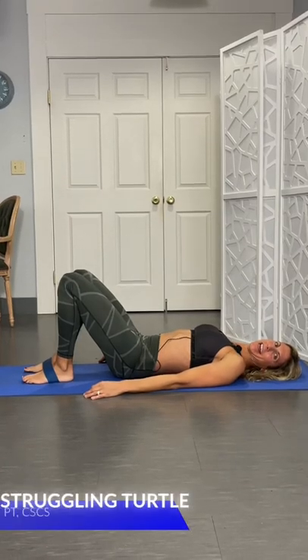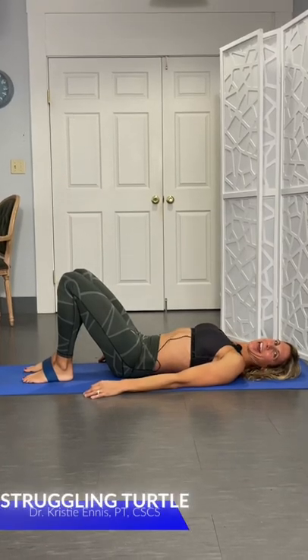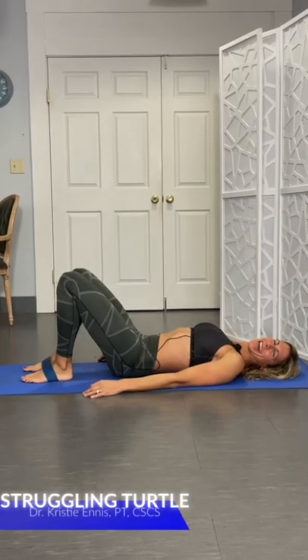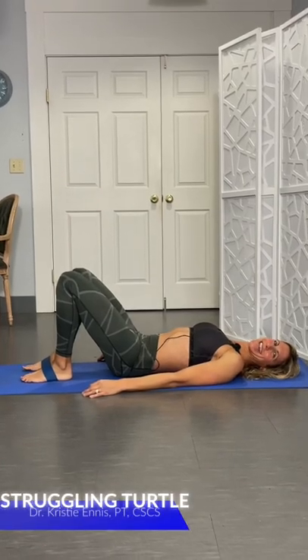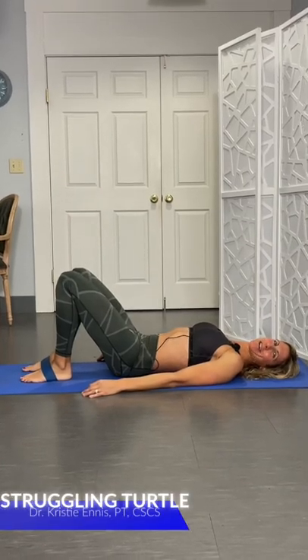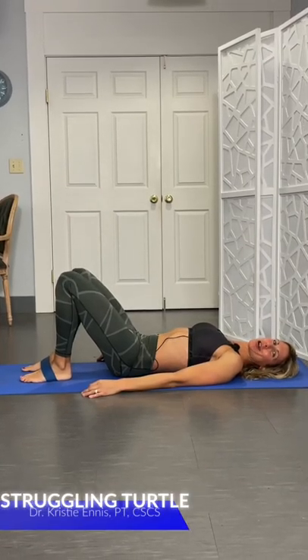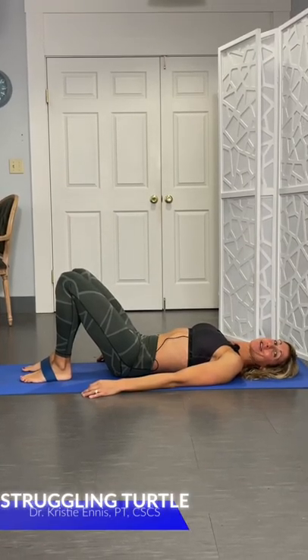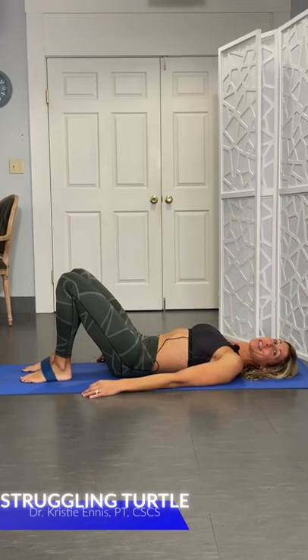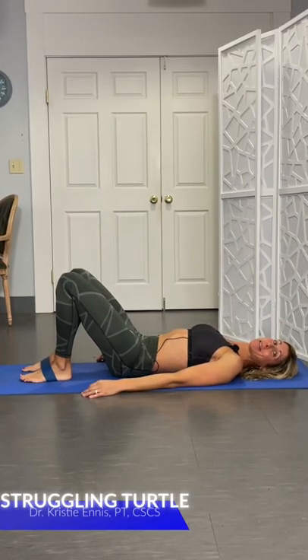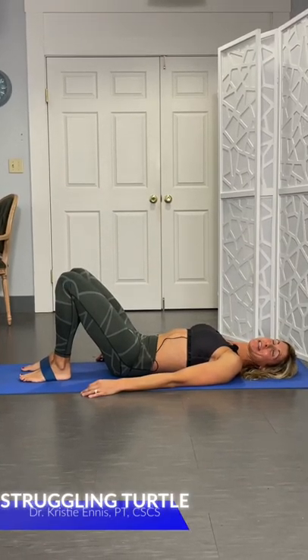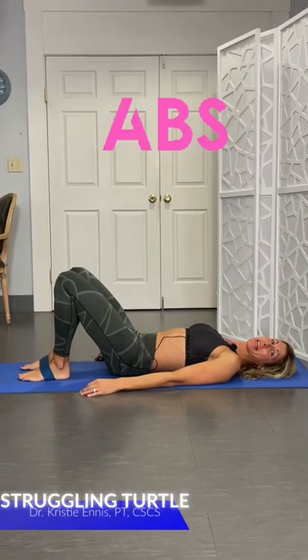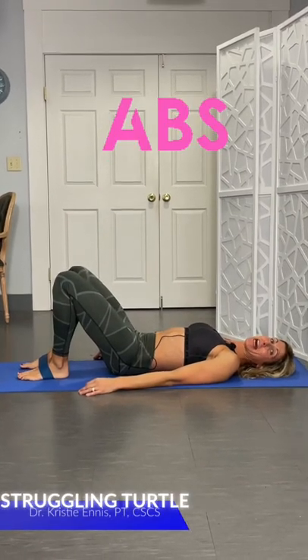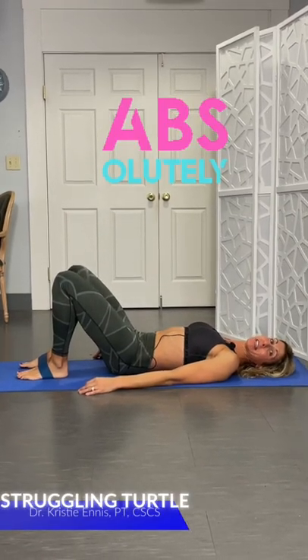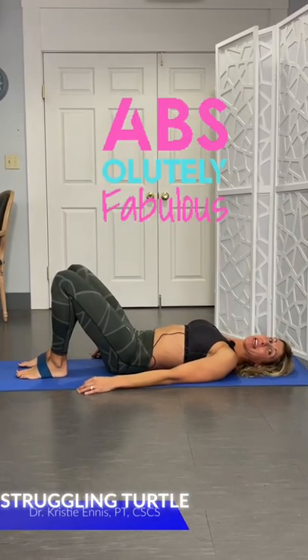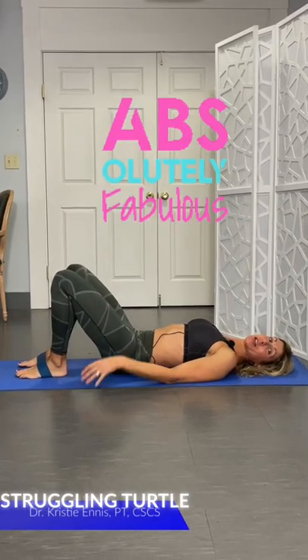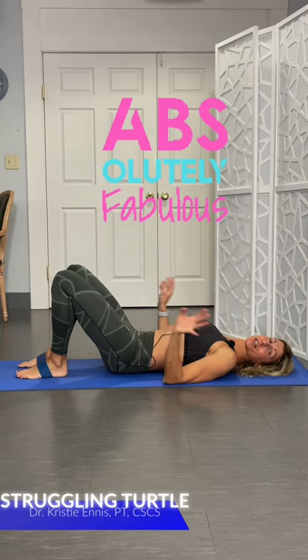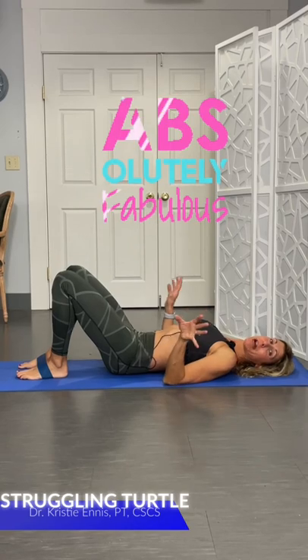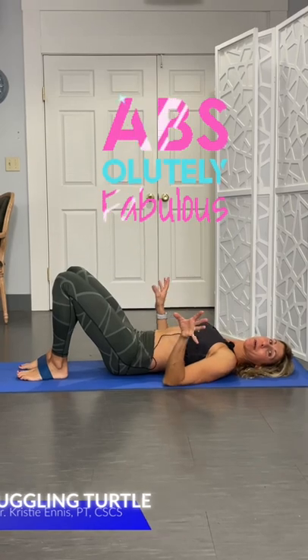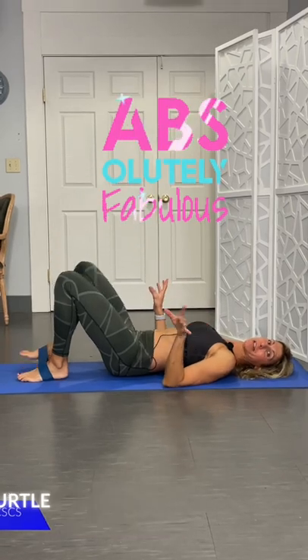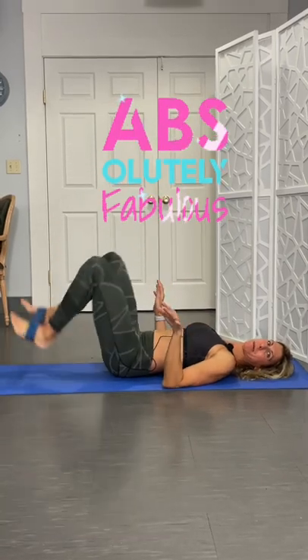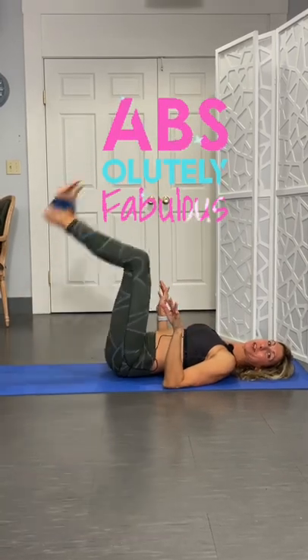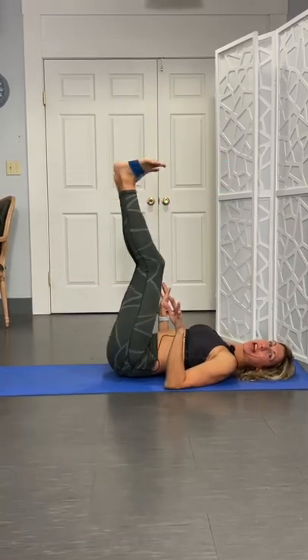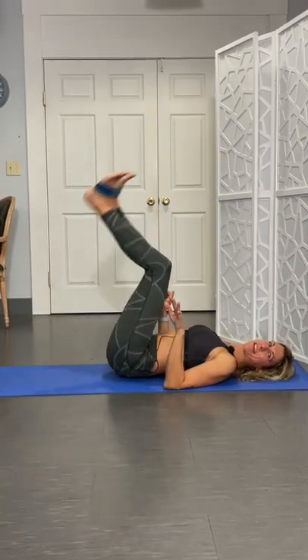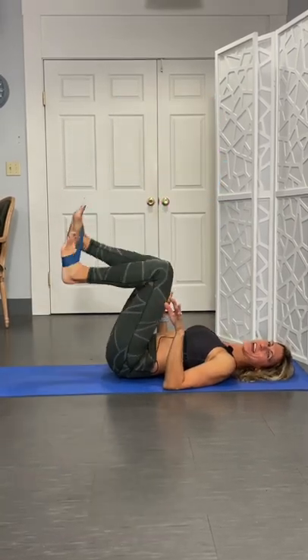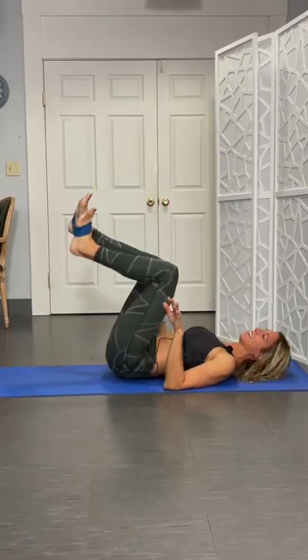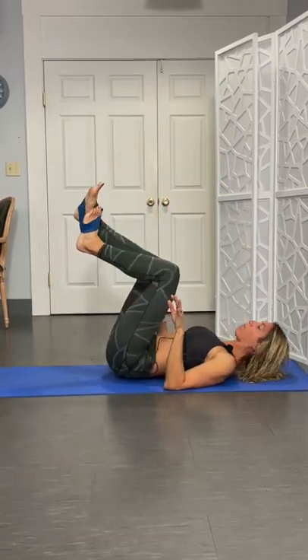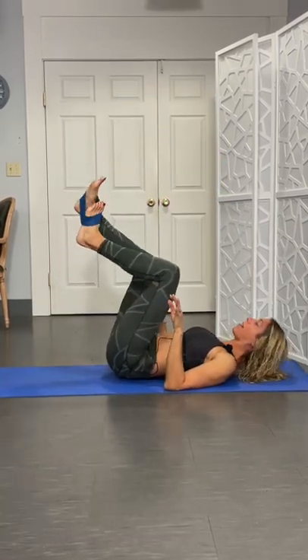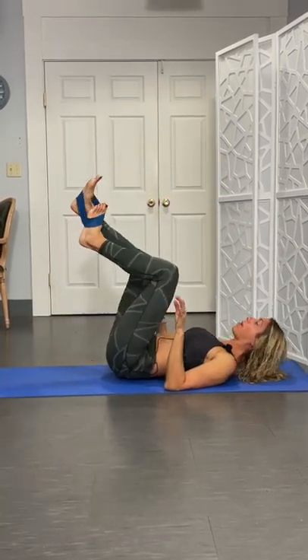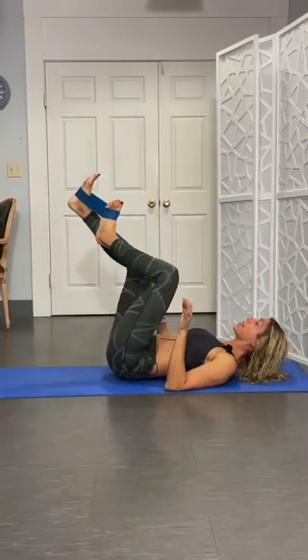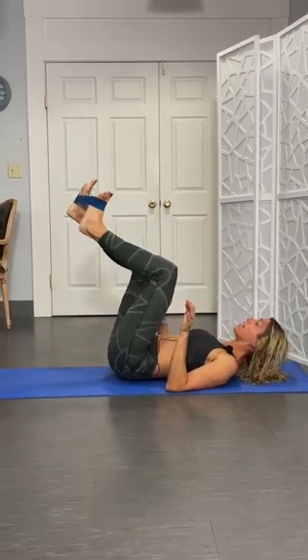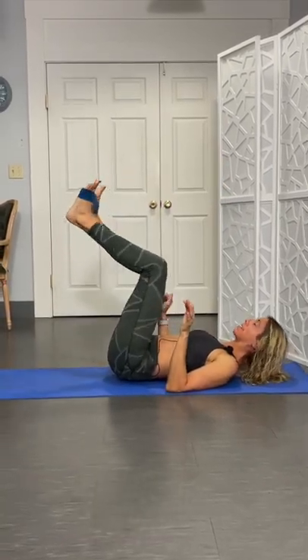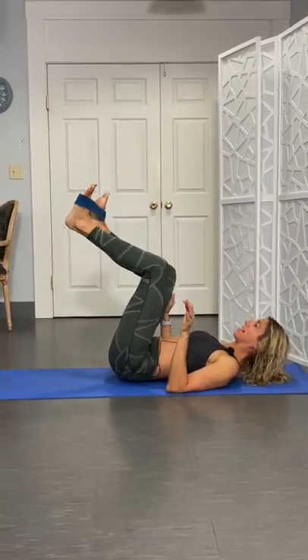Hey guys, today we're going to work on really stabilizing those abs. You can do this without a band, but I'm going to show you with a band. Right on the balls of the feet this time.